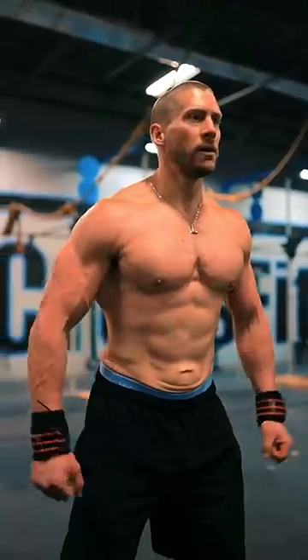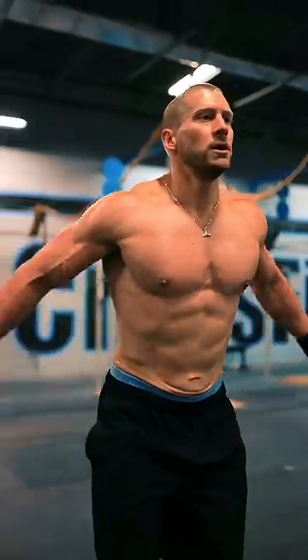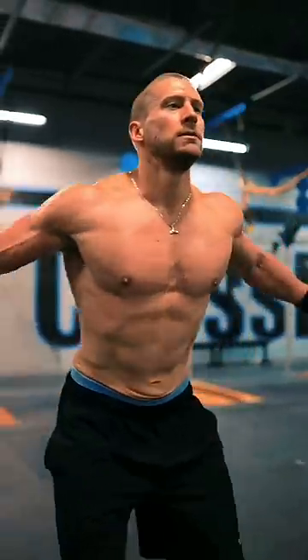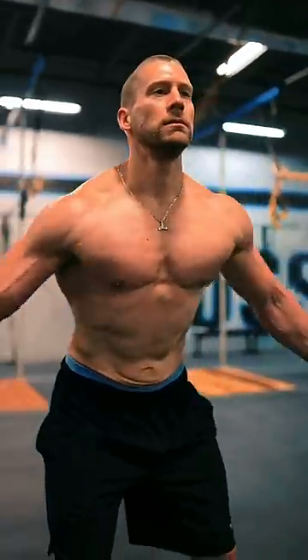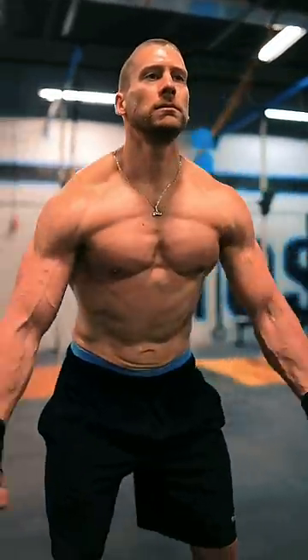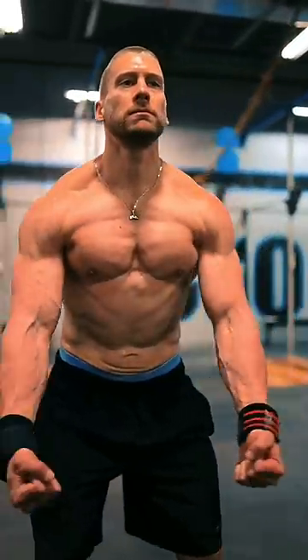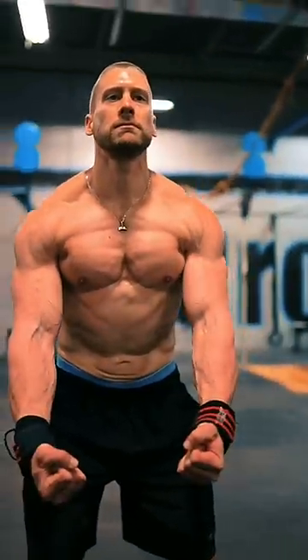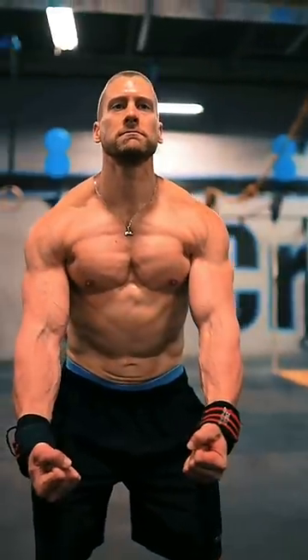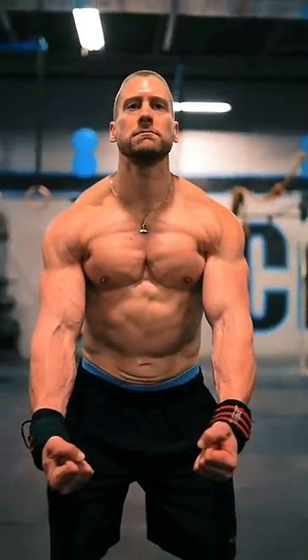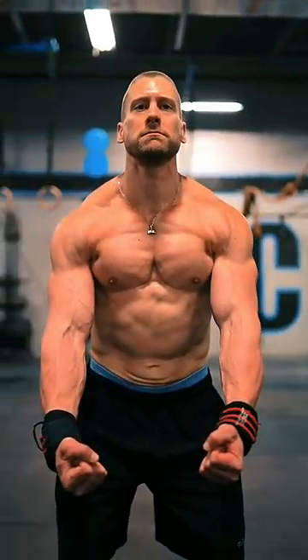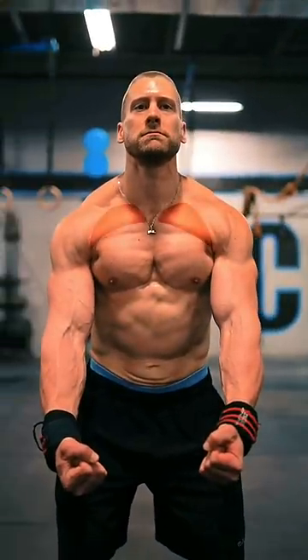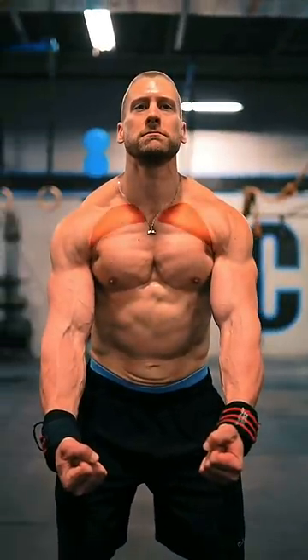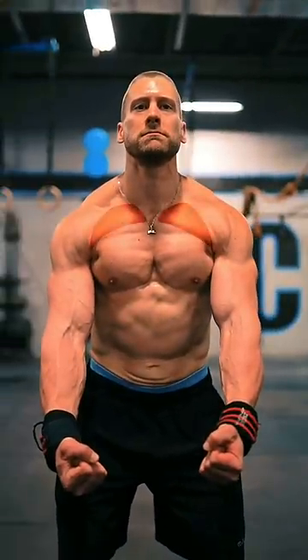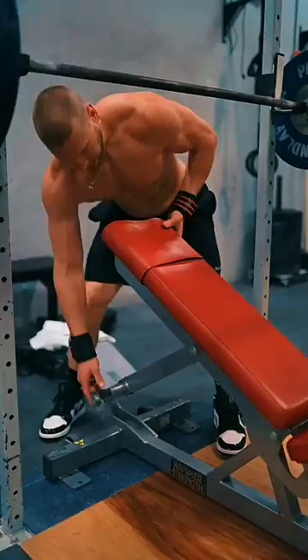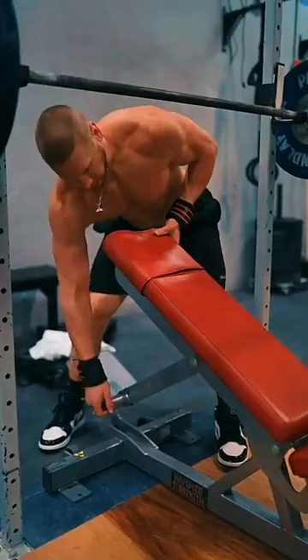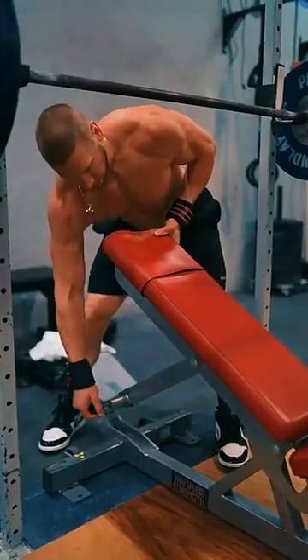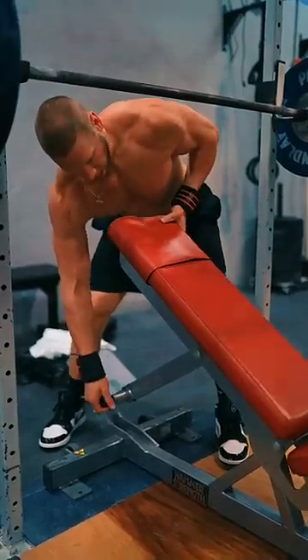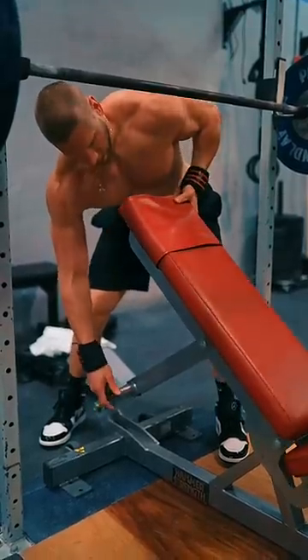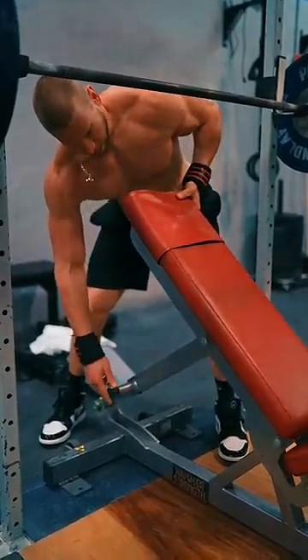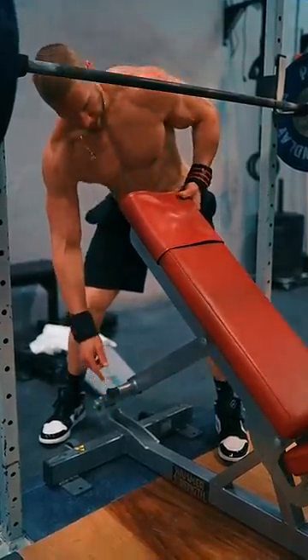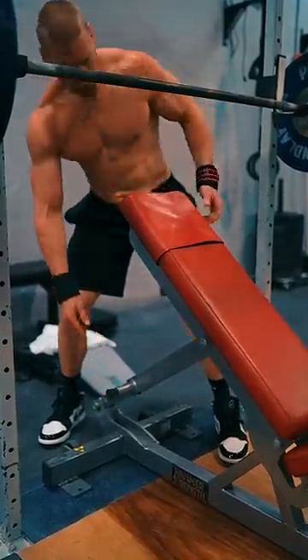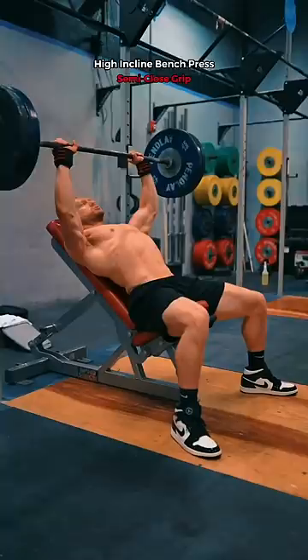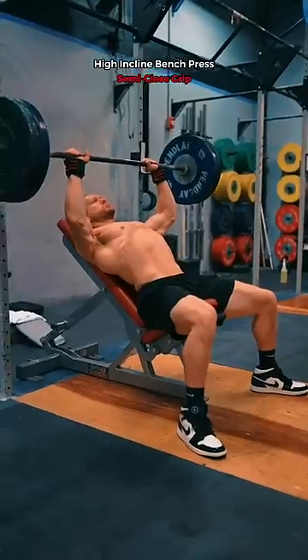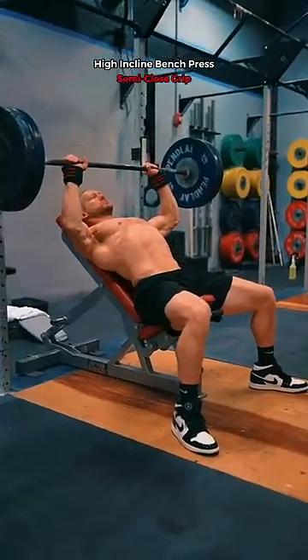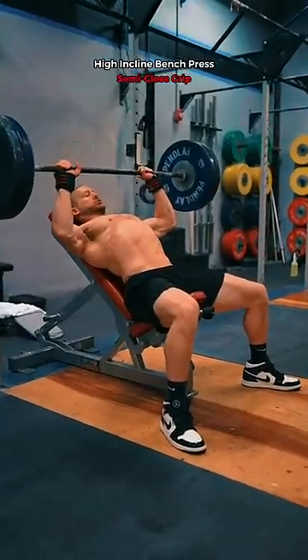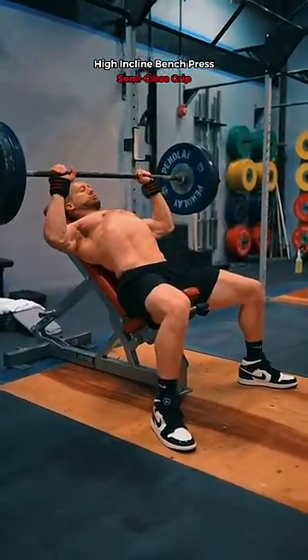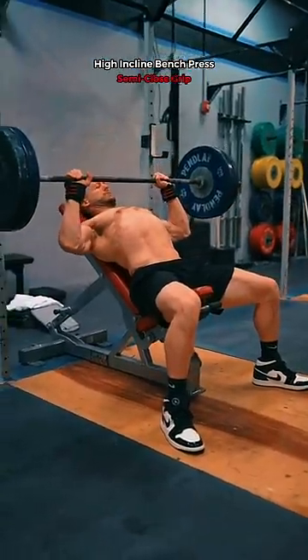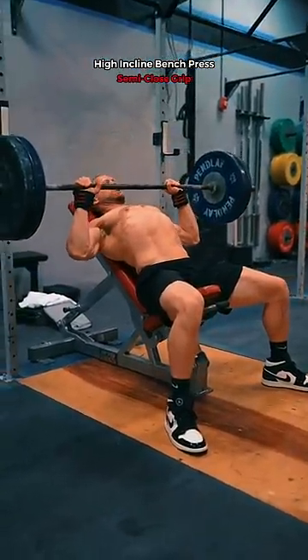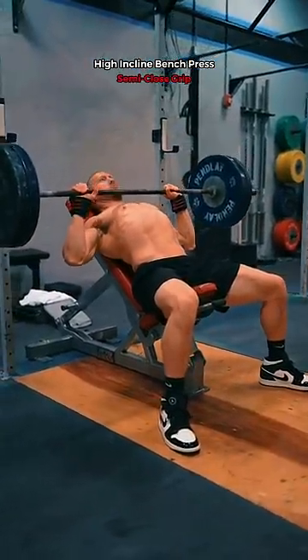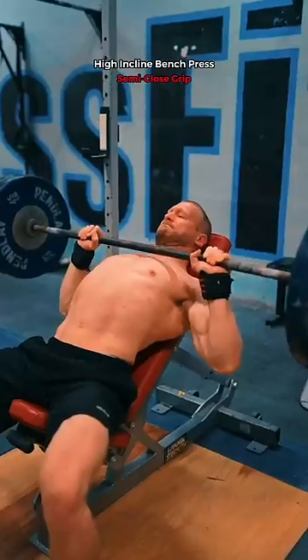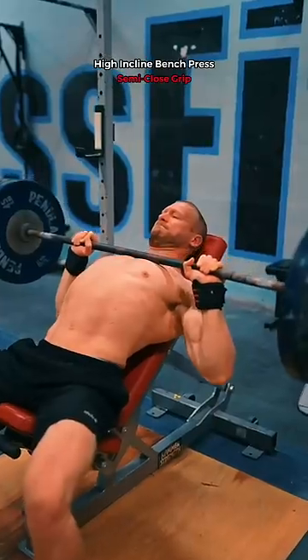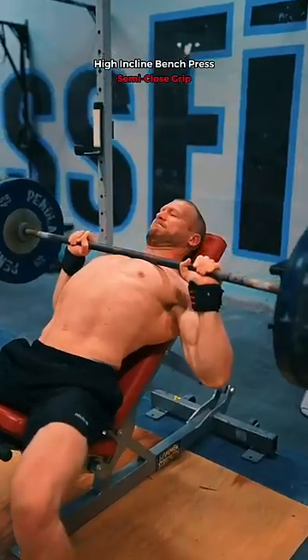And finally, the upper portion of your chest, known as the clavicular head. With an incline bench set a little higher than usual, perform the high incline bench press with a semi-close grip.